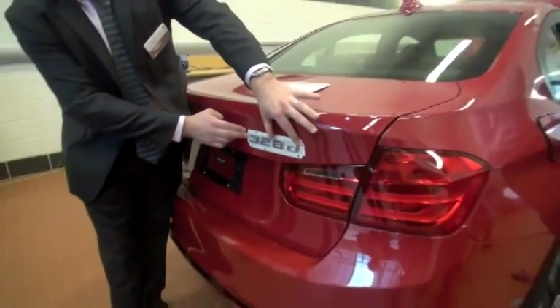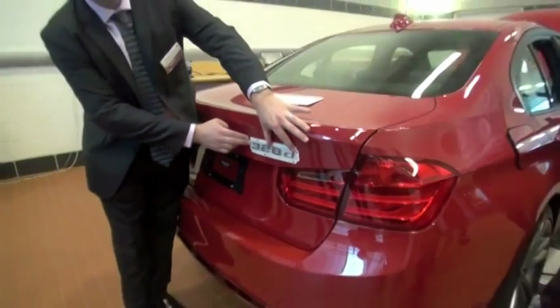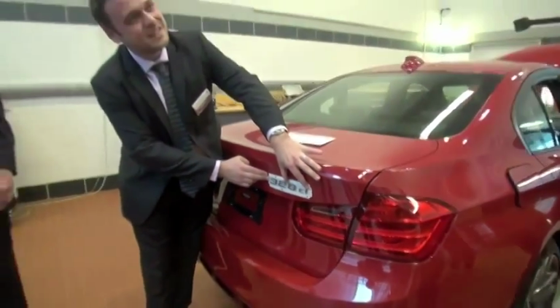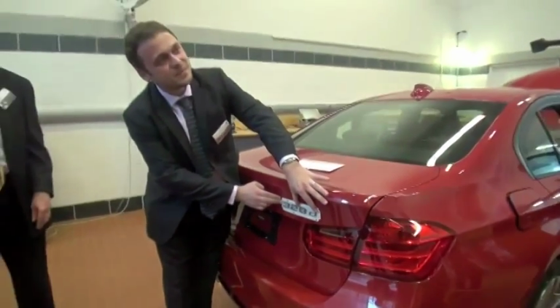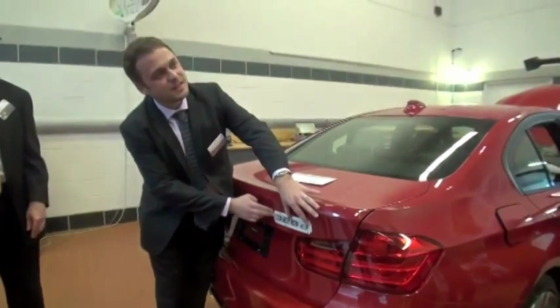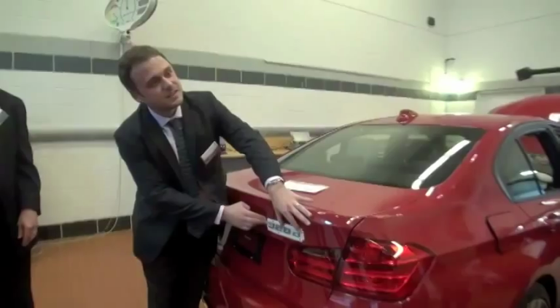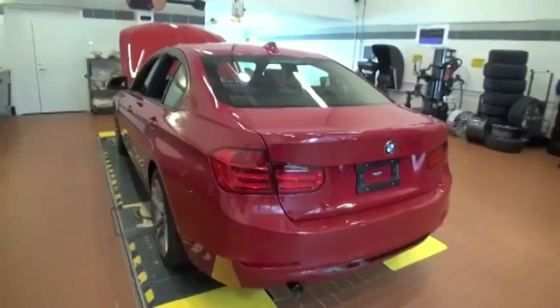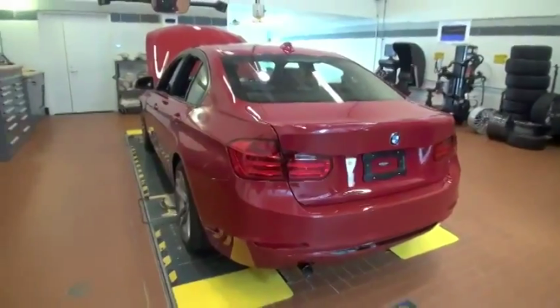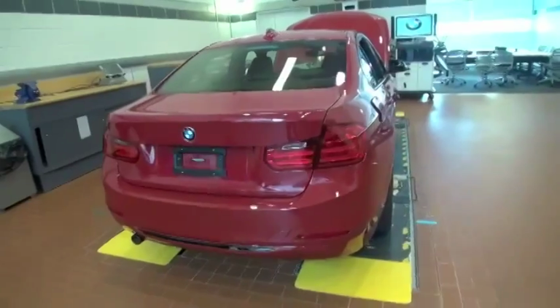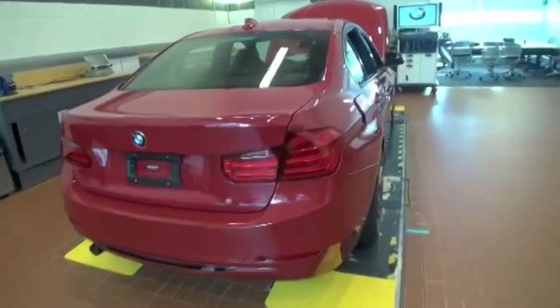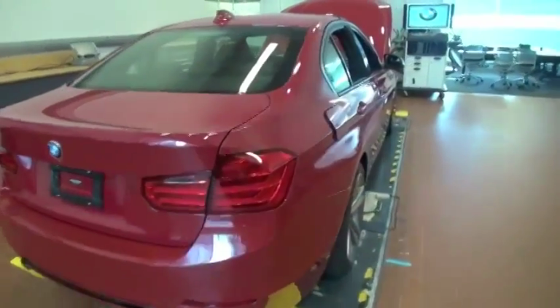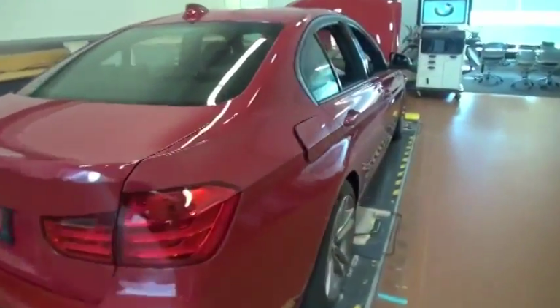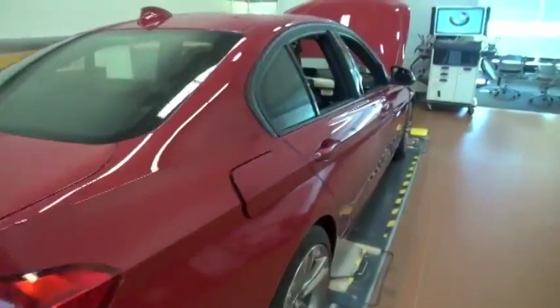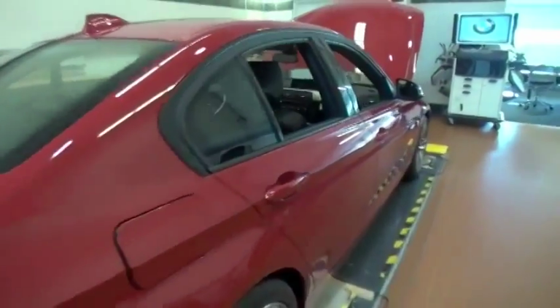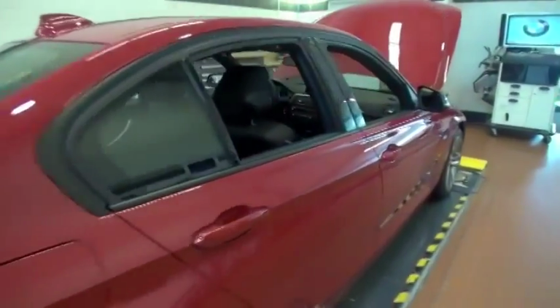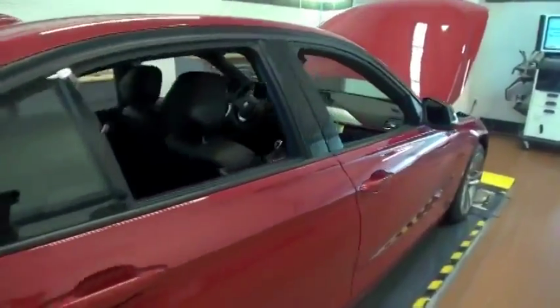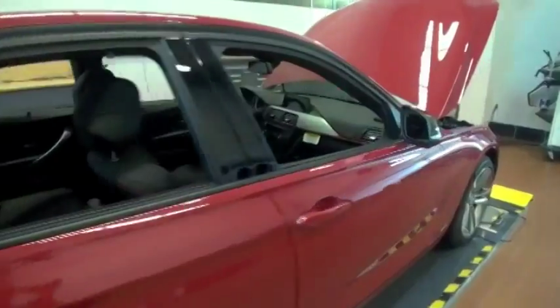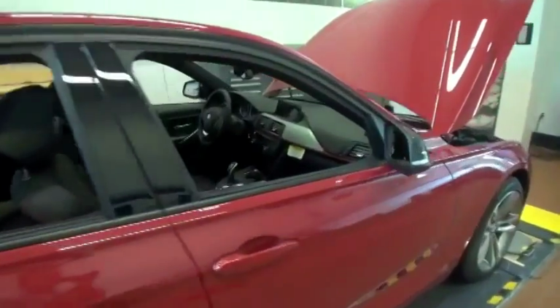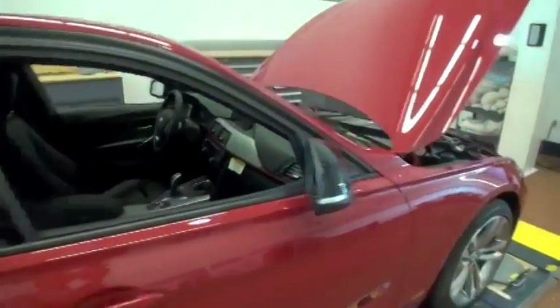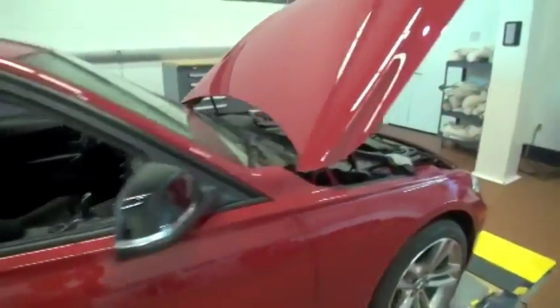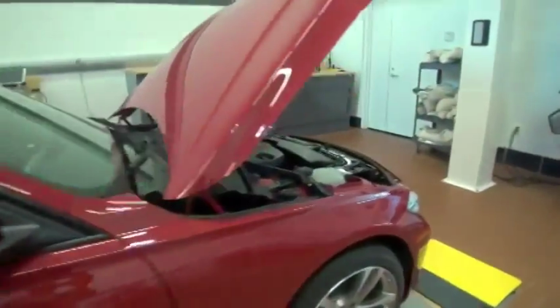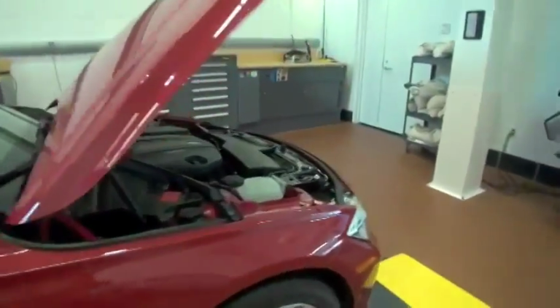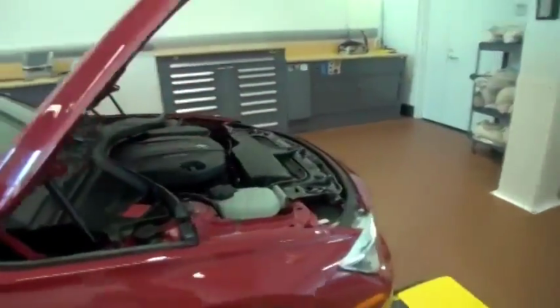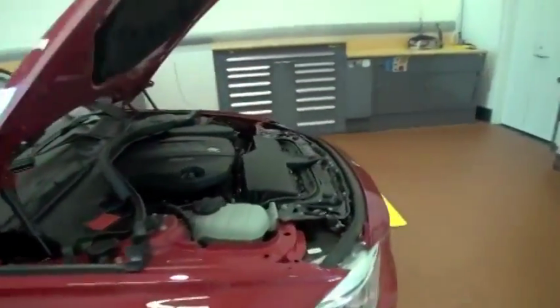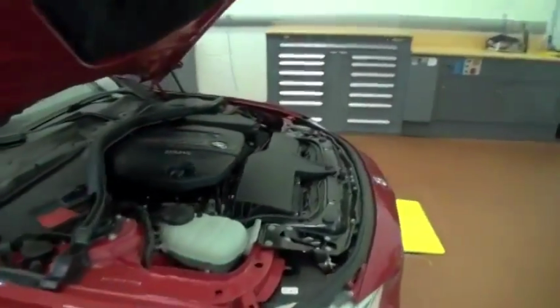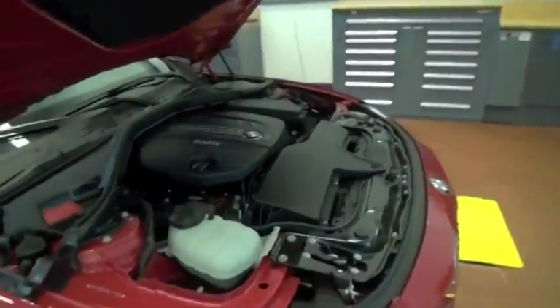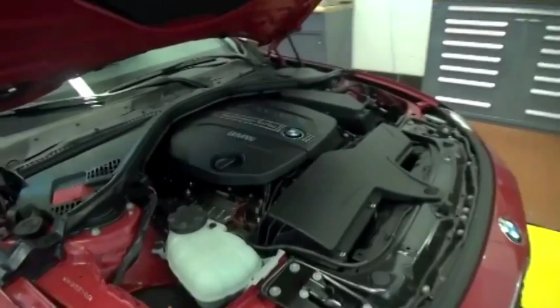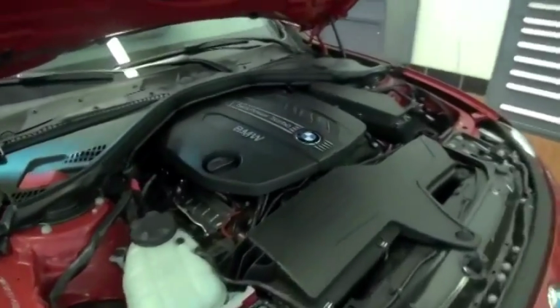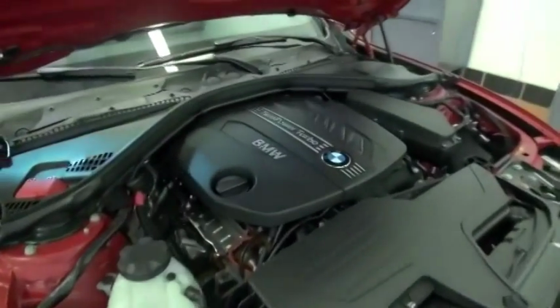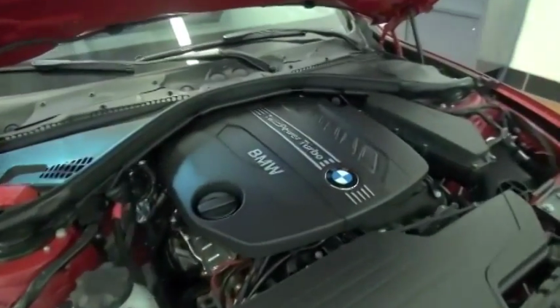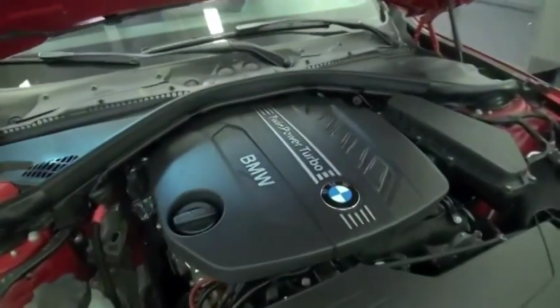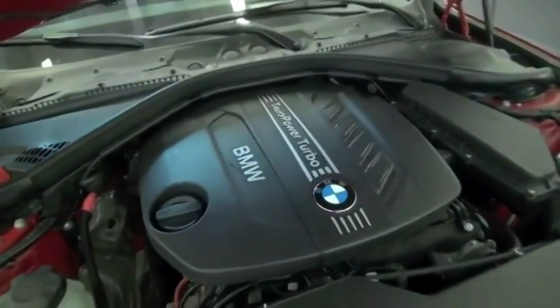Our brand new 4-cylinder 2.0-liter diesel 3 Series sedan. This new 328D is equipped with a 4-cylinder engine, 2-liter displacement, putting out 180 horsepower and 280 pound-feet of torque, available from 1750 RPM on.